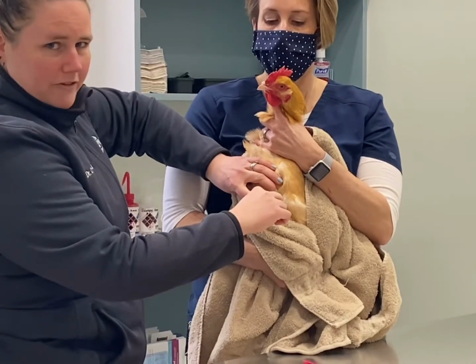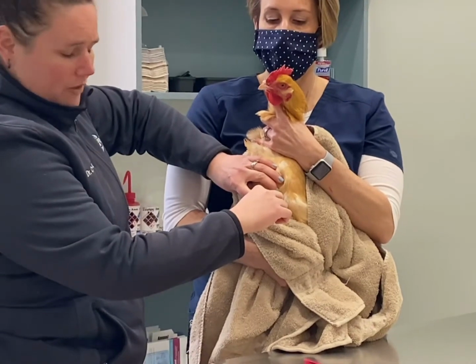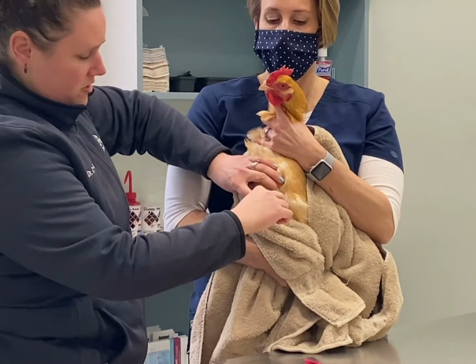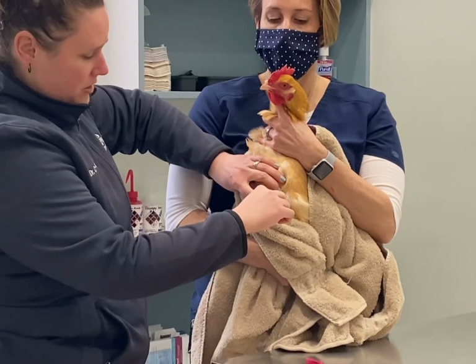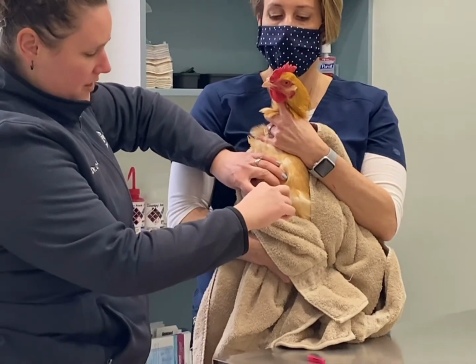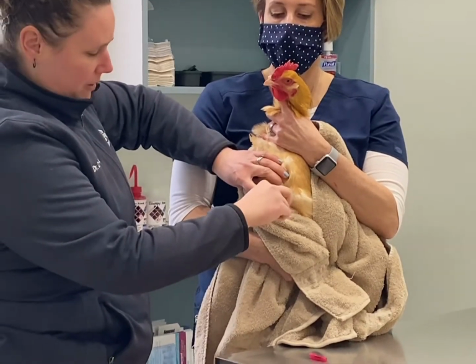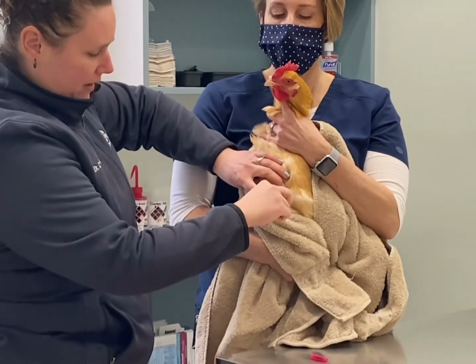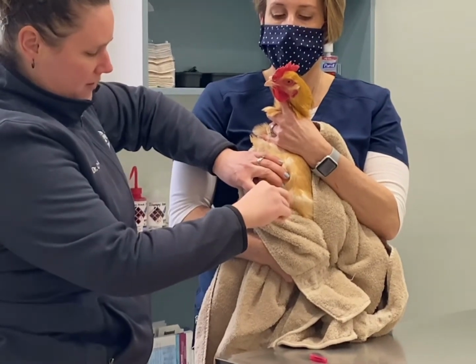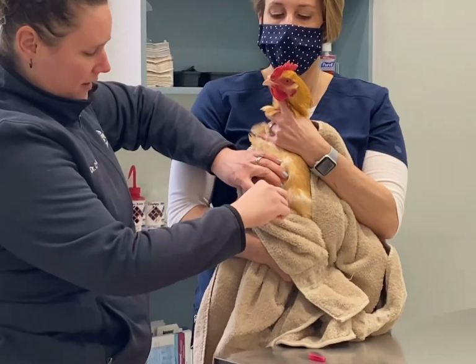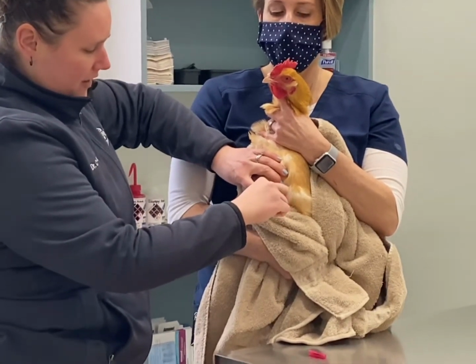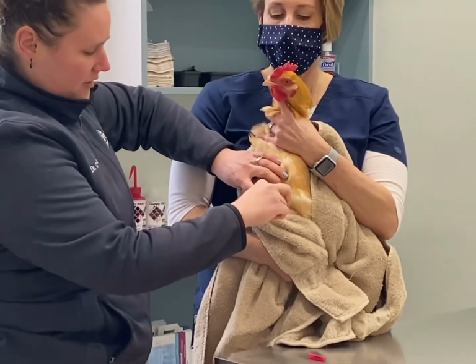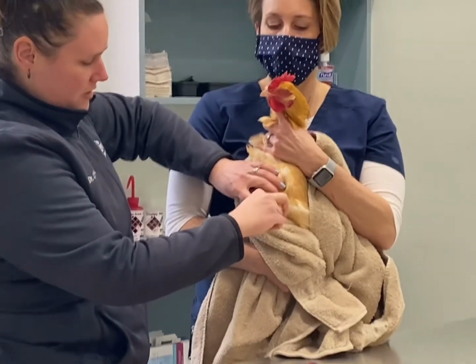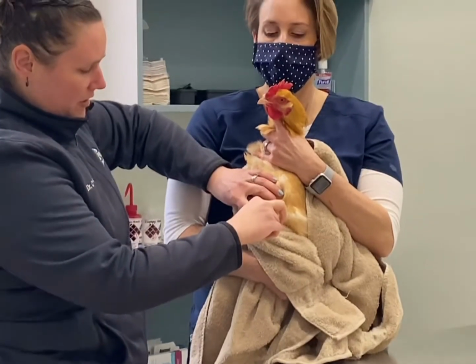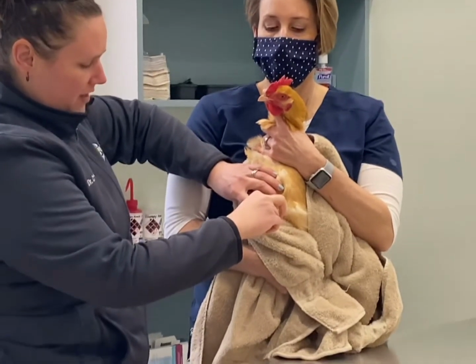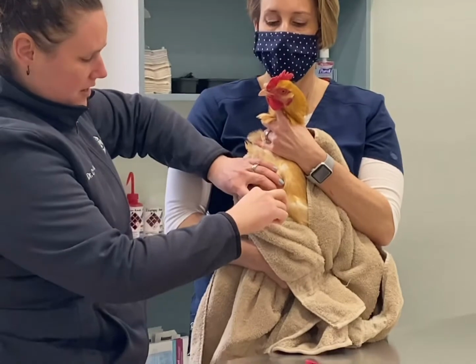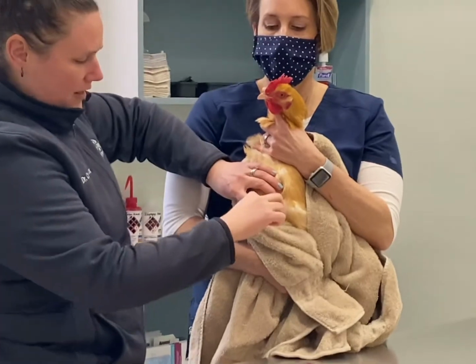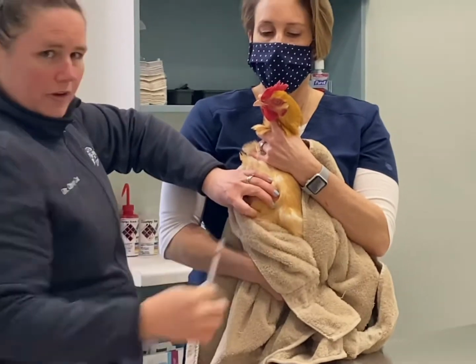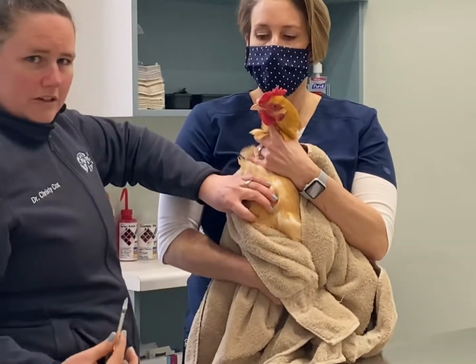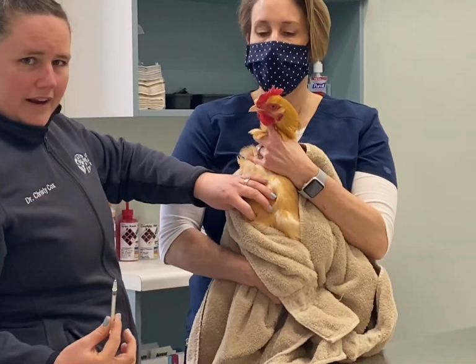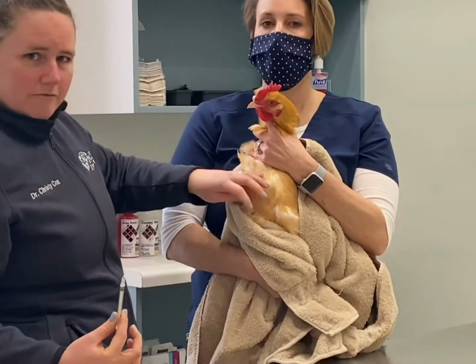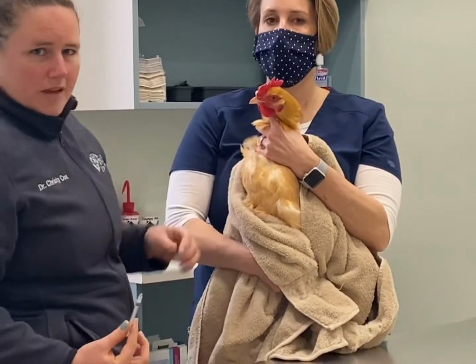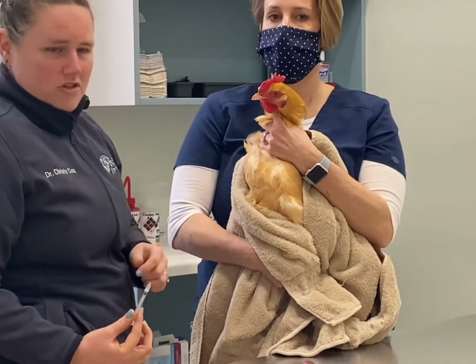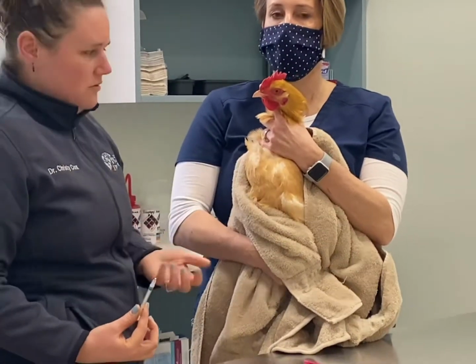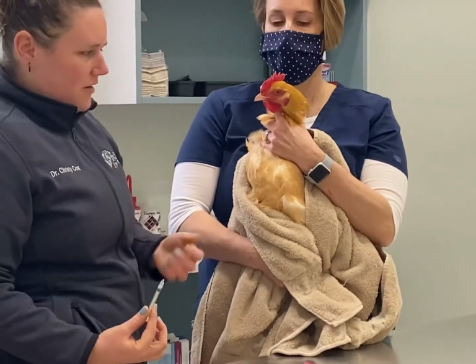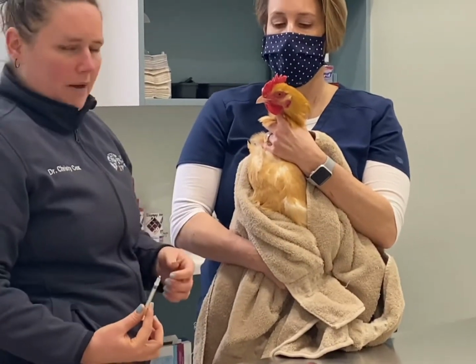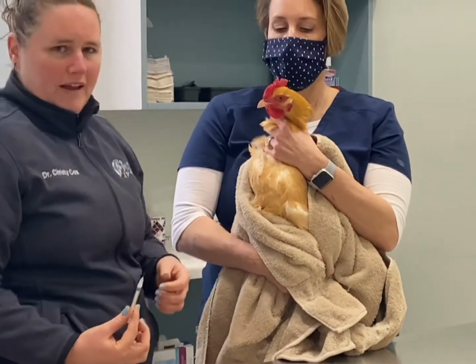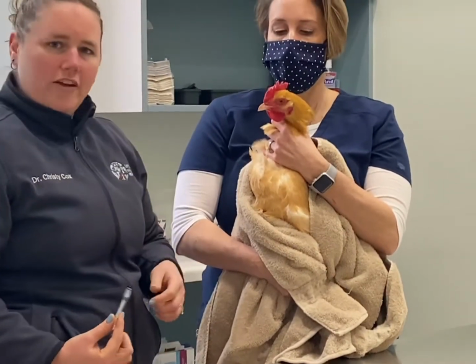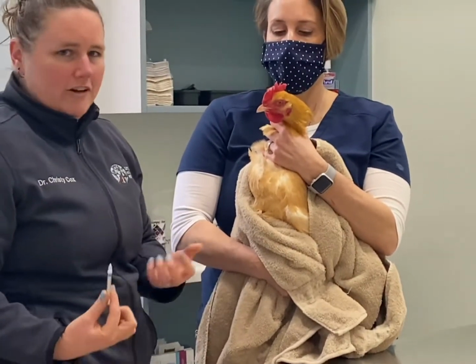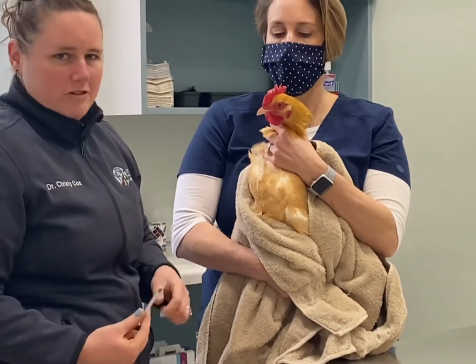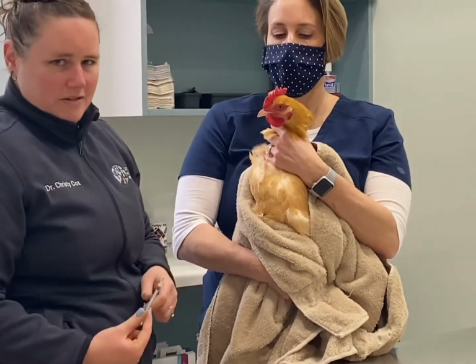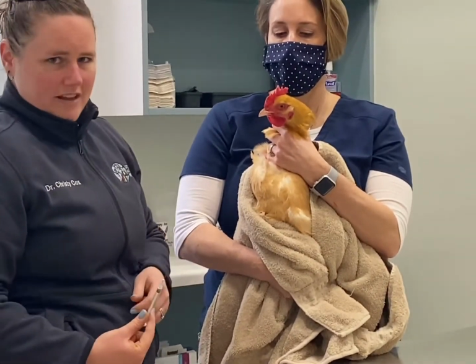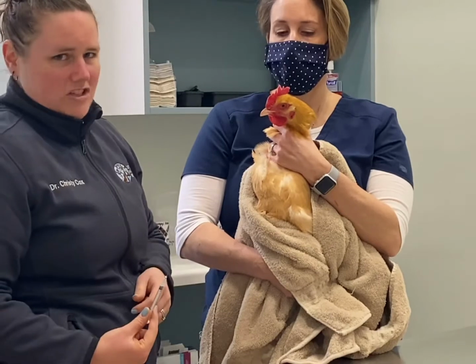If you get blood, just redirect — come out and back in. If not, then simply inject and pull your needle right out. Most chickens, once you get them up and held, are very receptive to that injection.